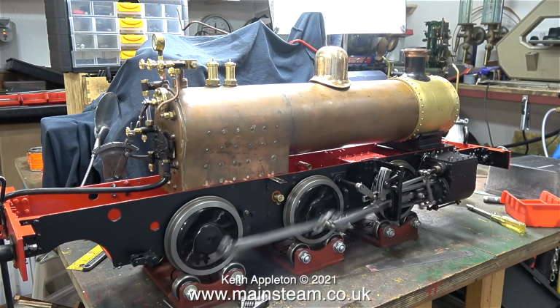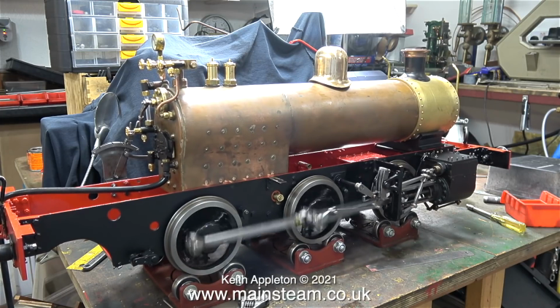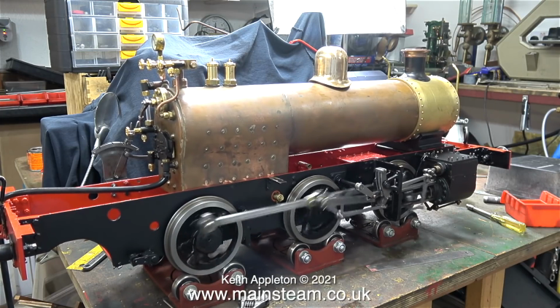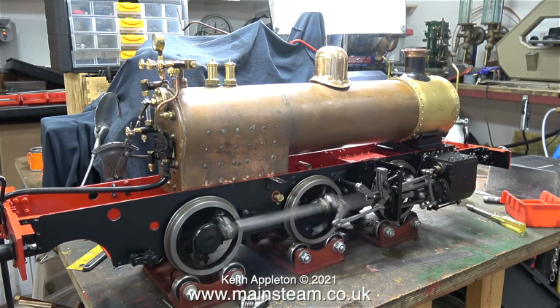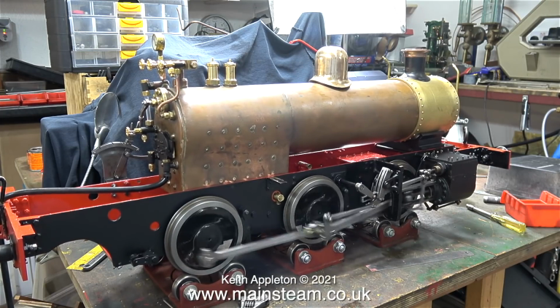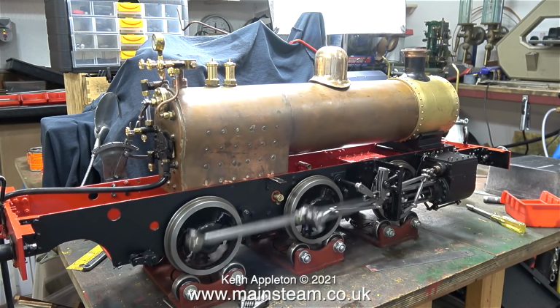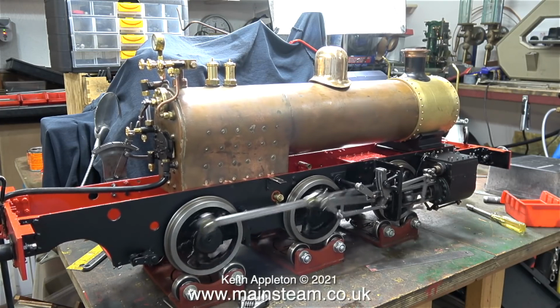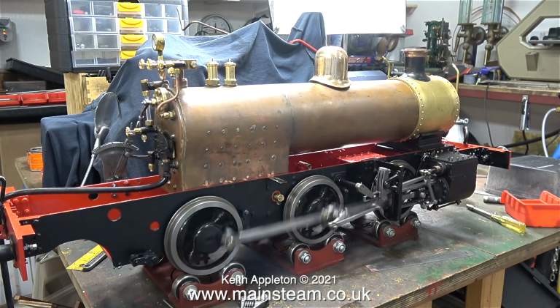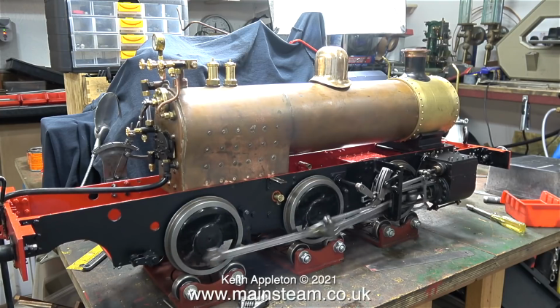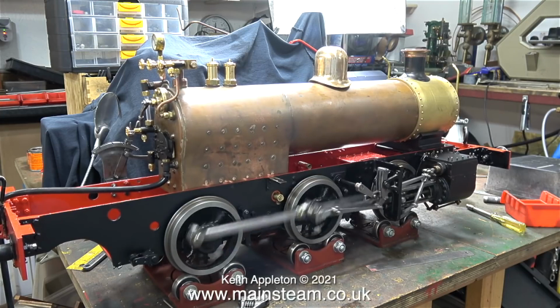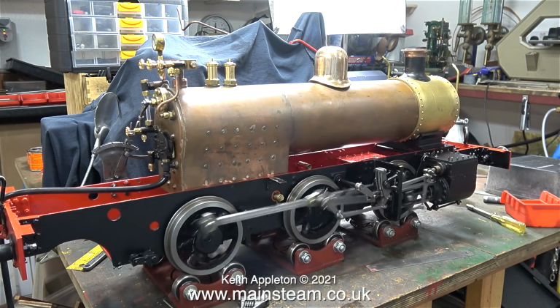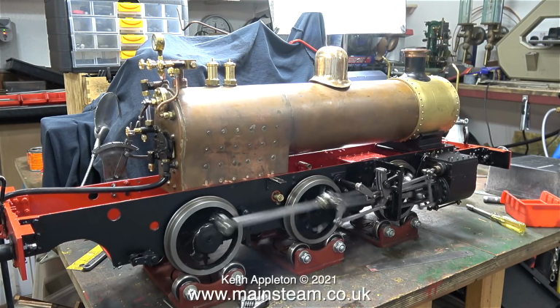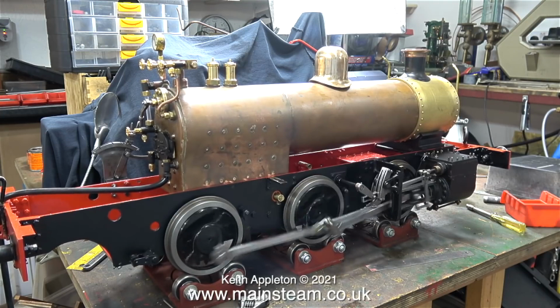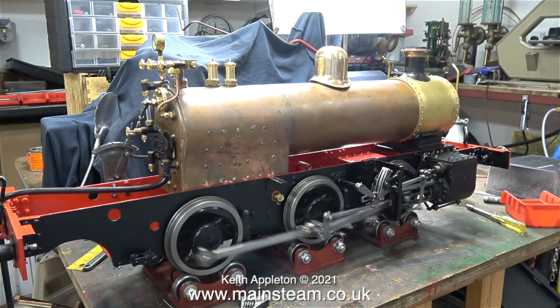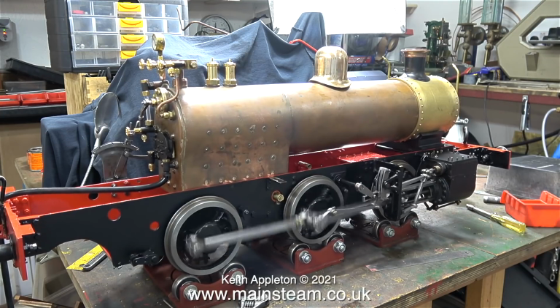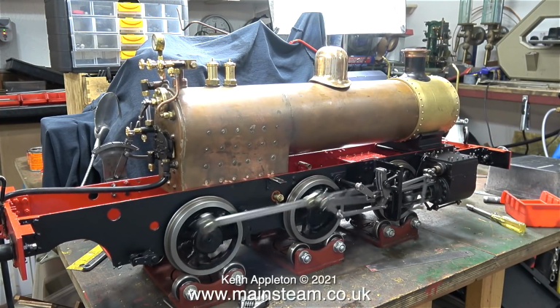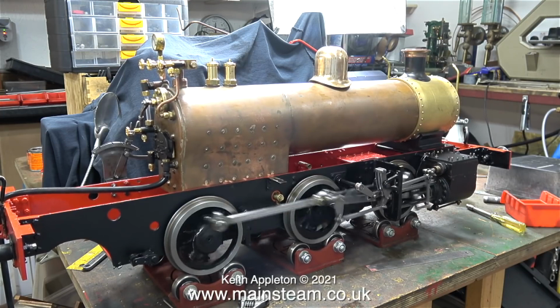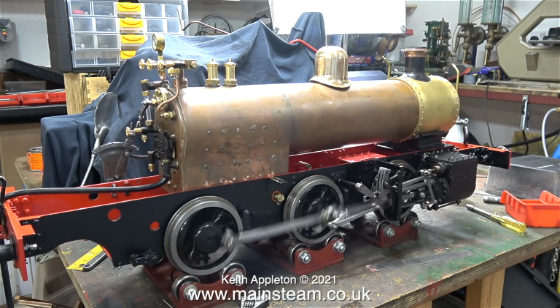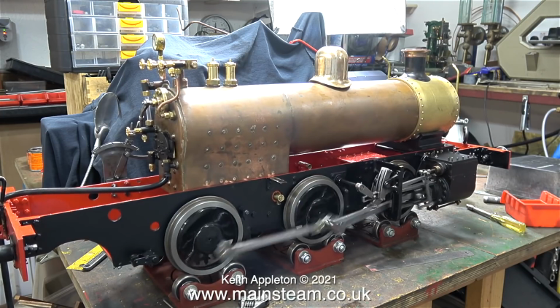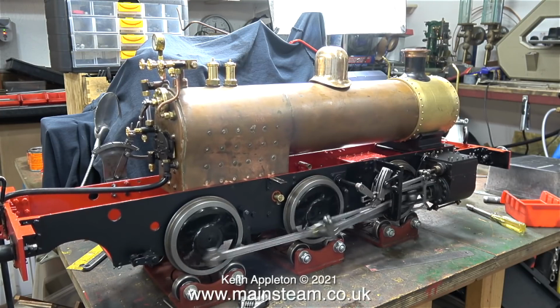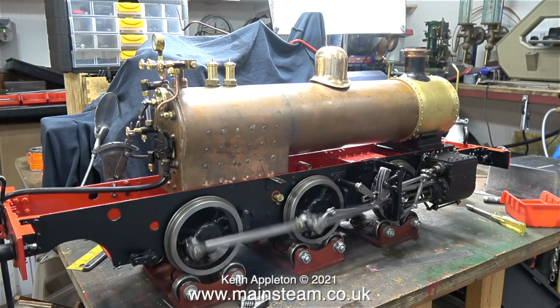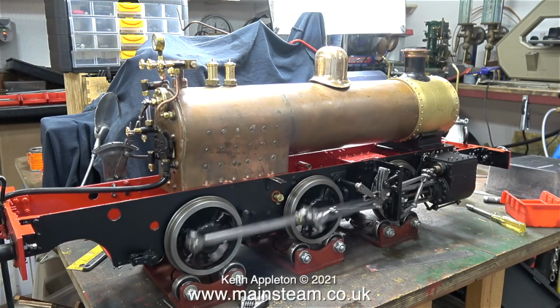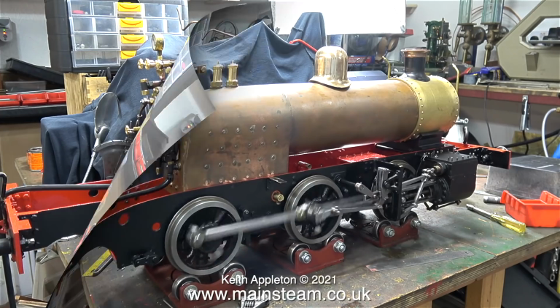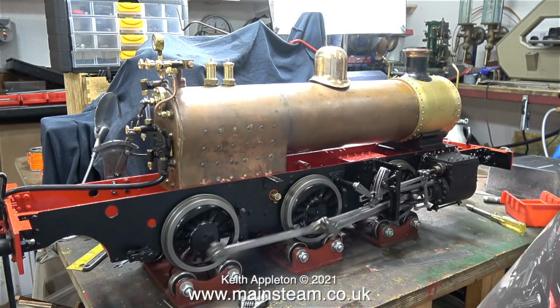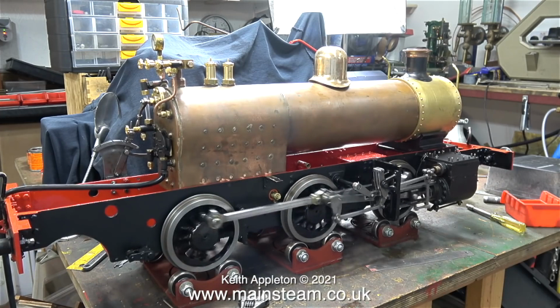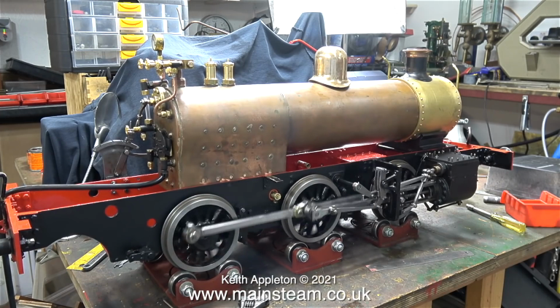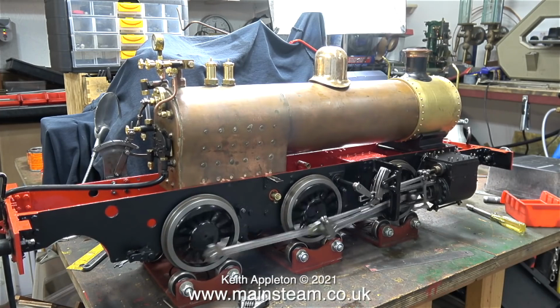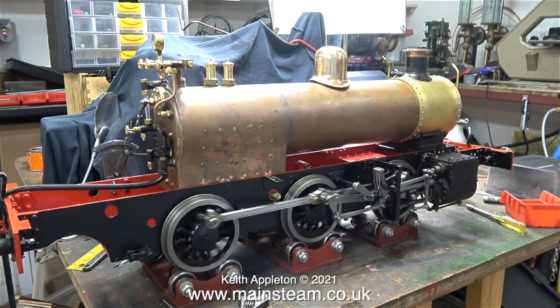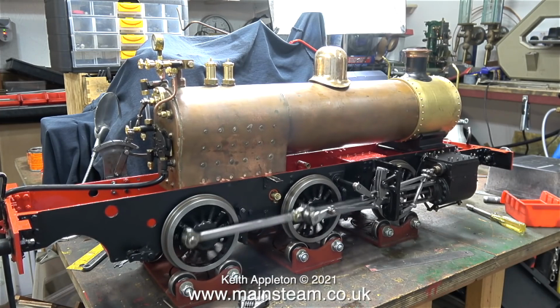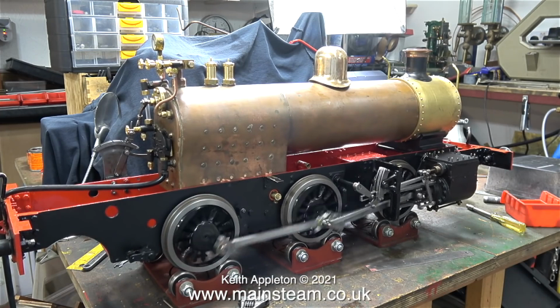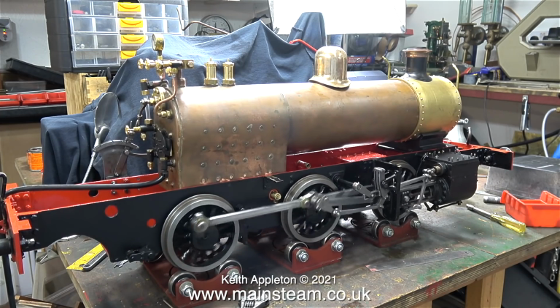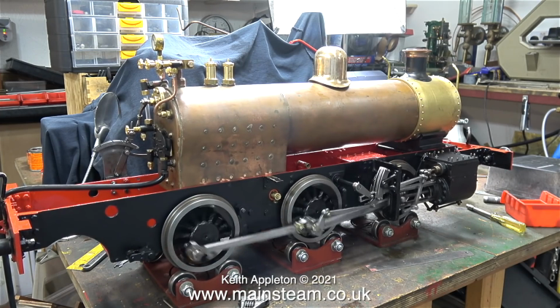It seems to run quite well. The regulator is very airtight, which is a good thing. The only air leak I can detect is from the glands on the steam chest, which is an easy job — I'll be repacking these very shortly.